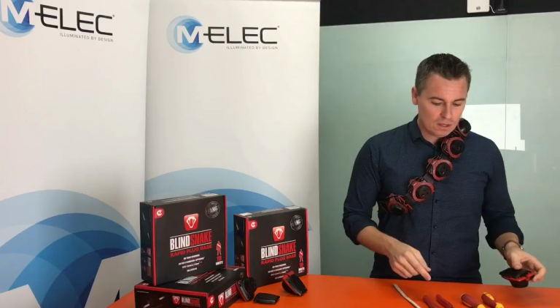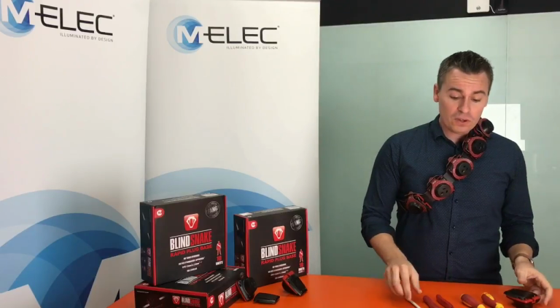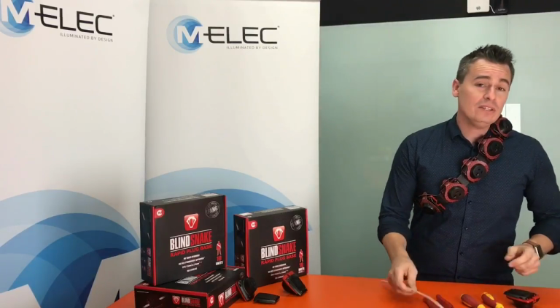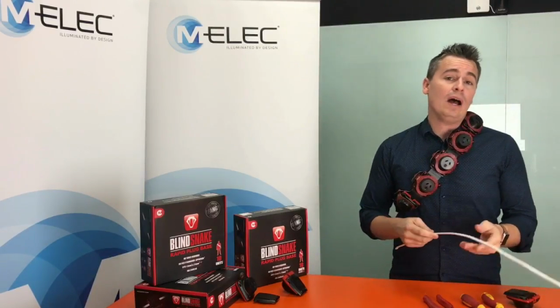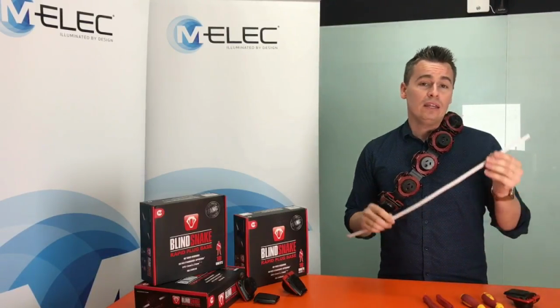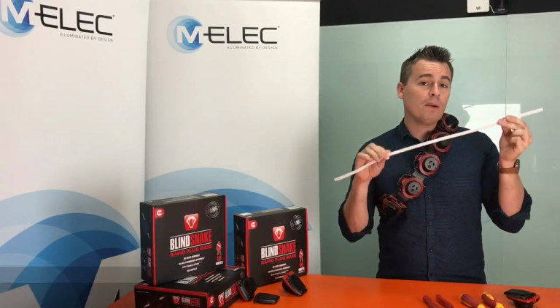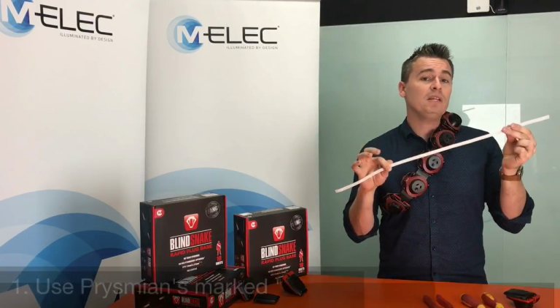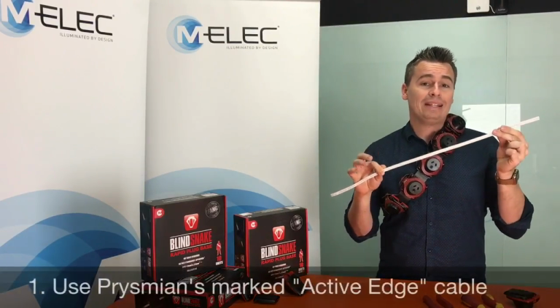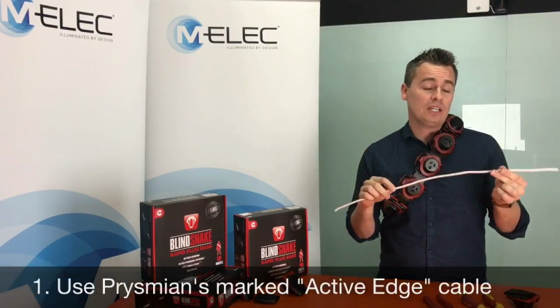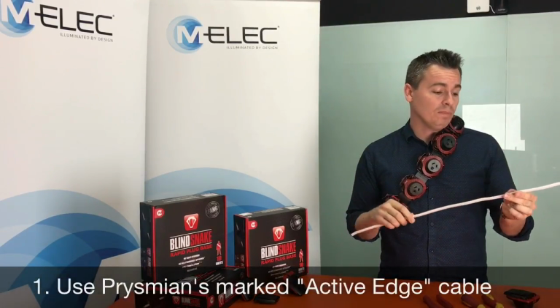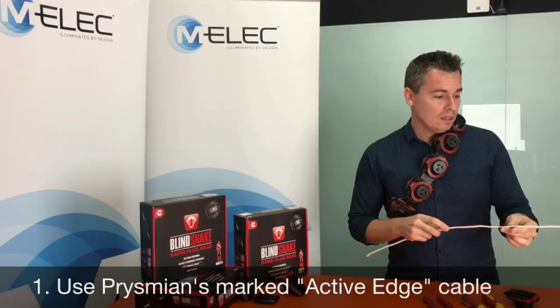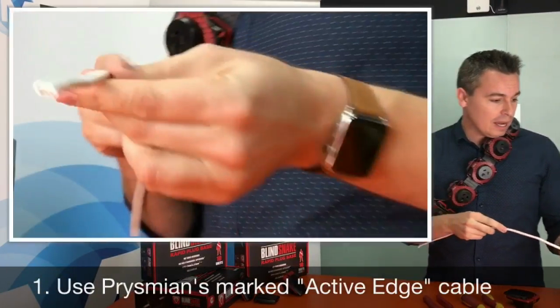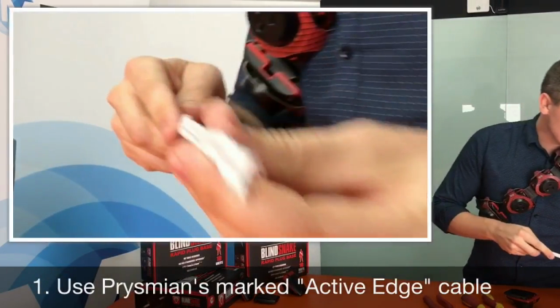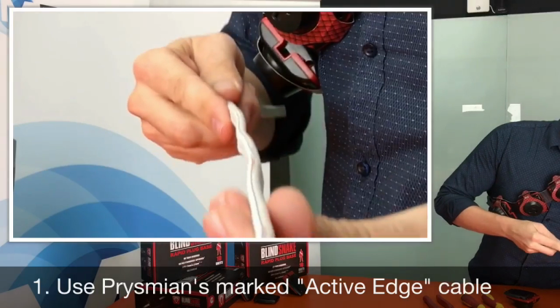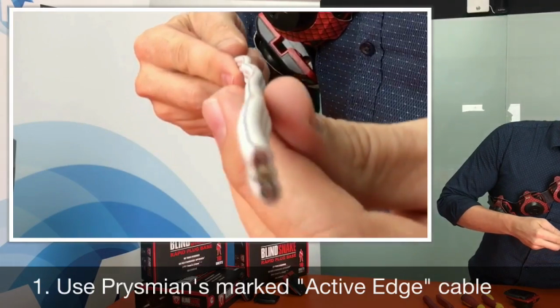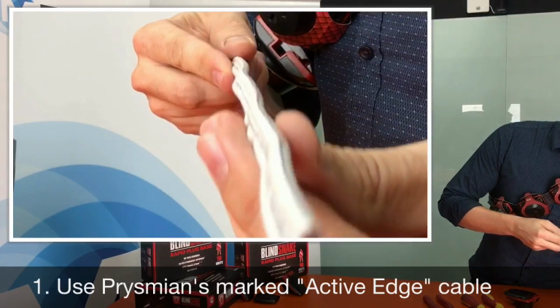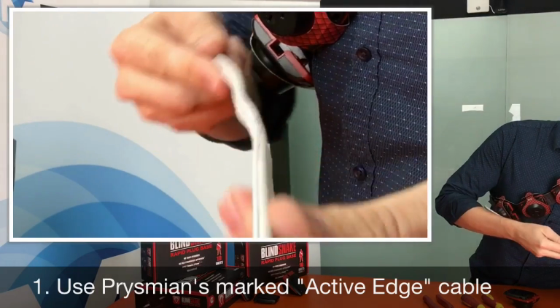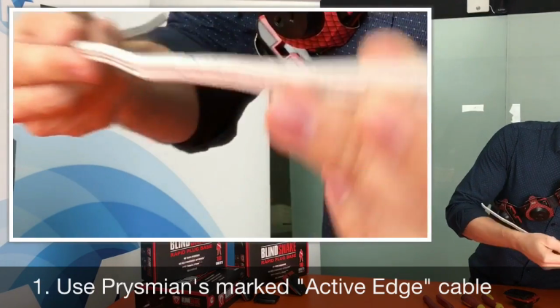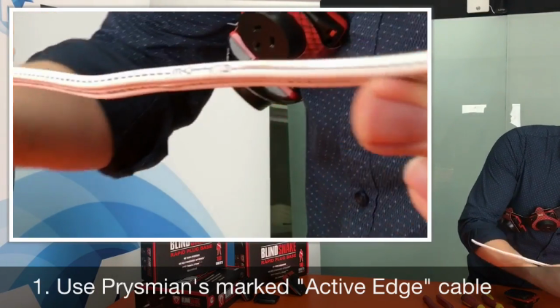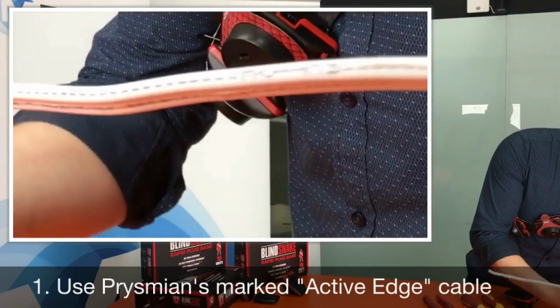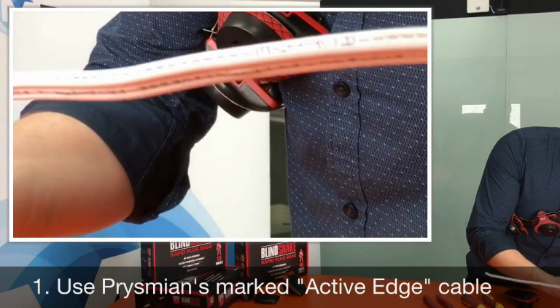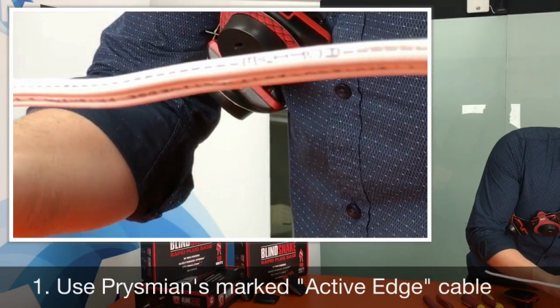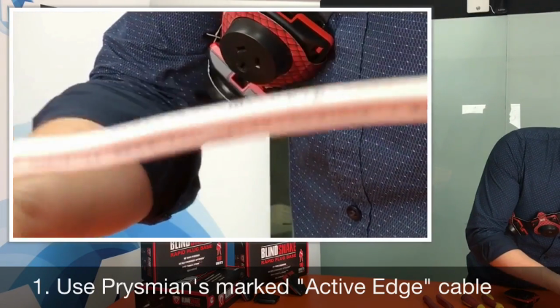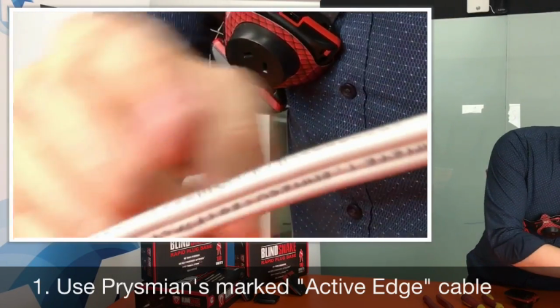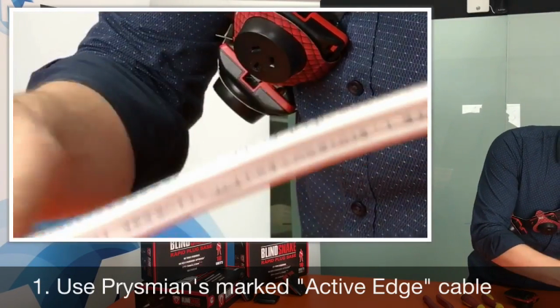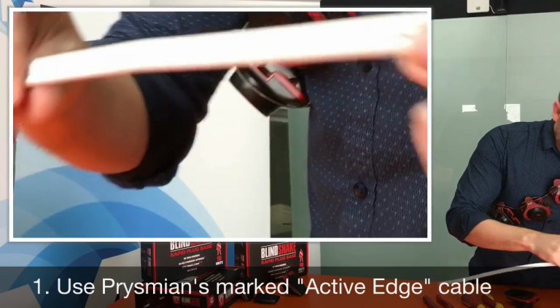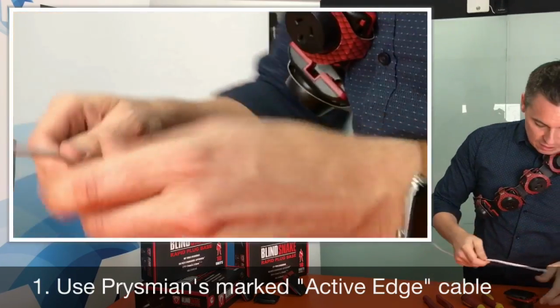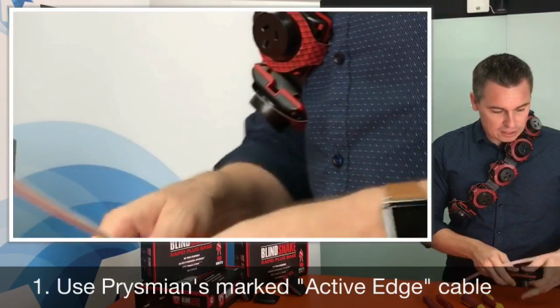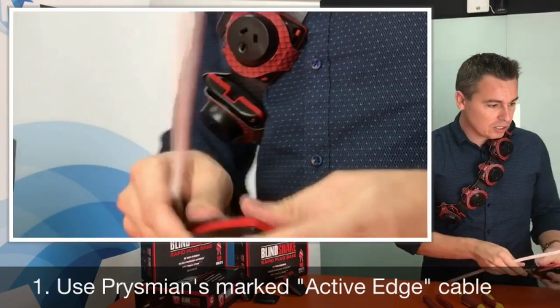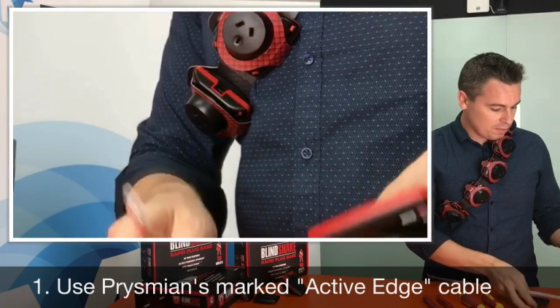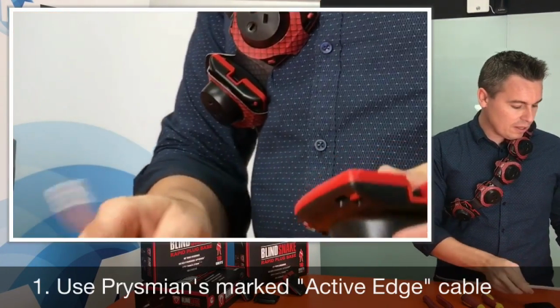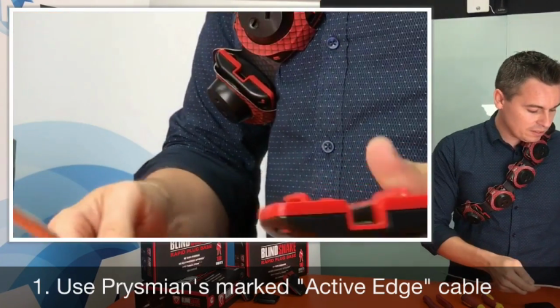The first and easiest way is to buy Prismium's Active Edge cable. This cable has an active mark on the exterior side of the sheath as I'm showing you now, and it ensures that the installation time is by far the fastest.